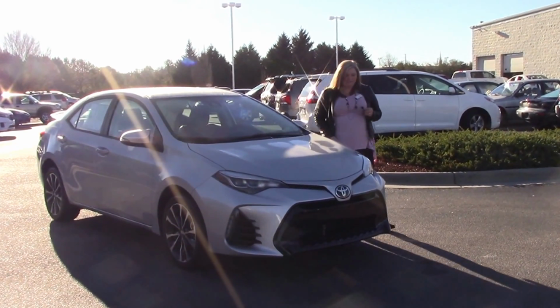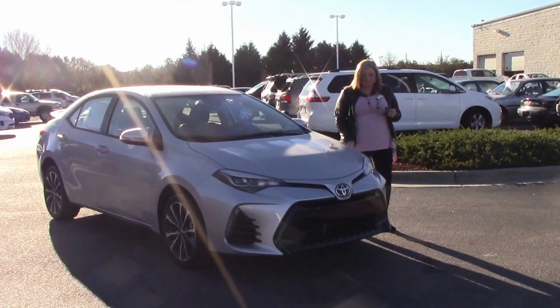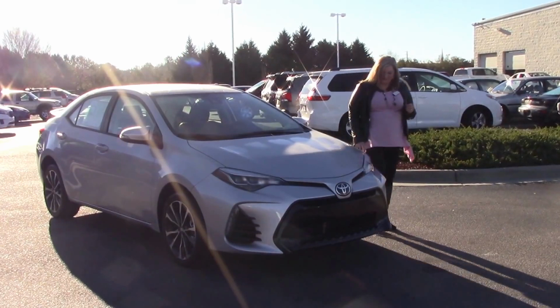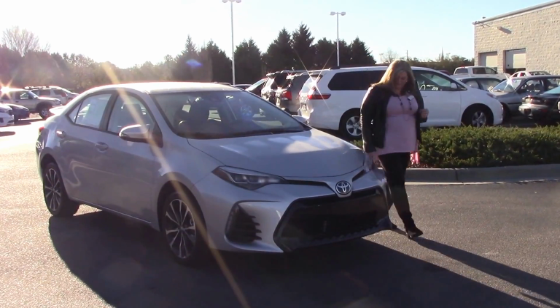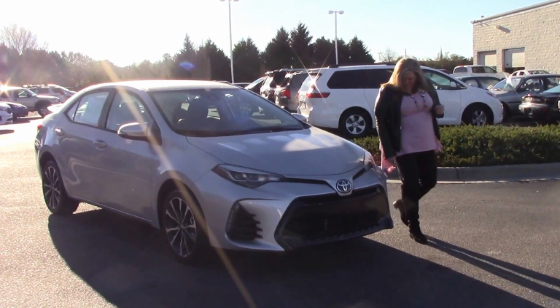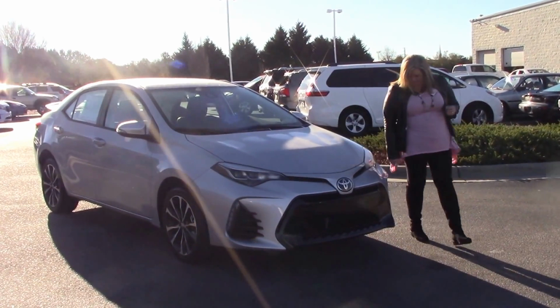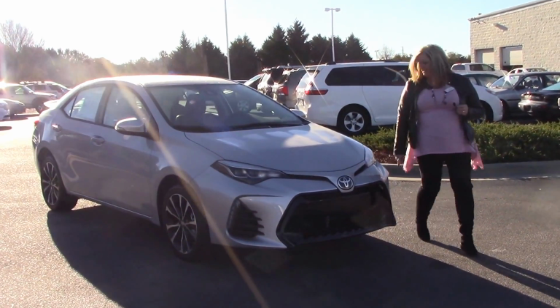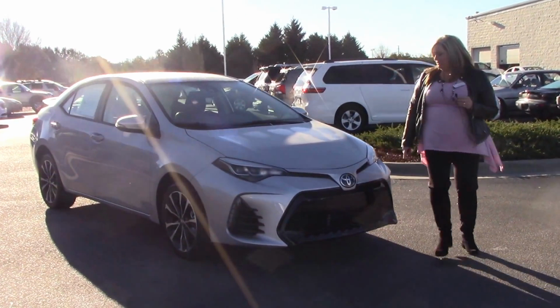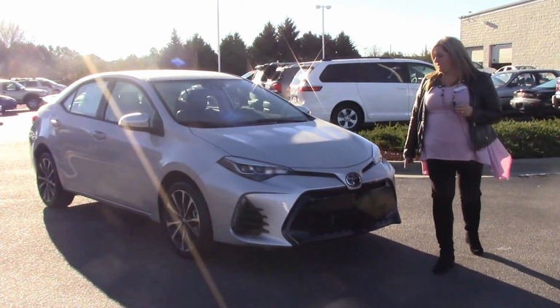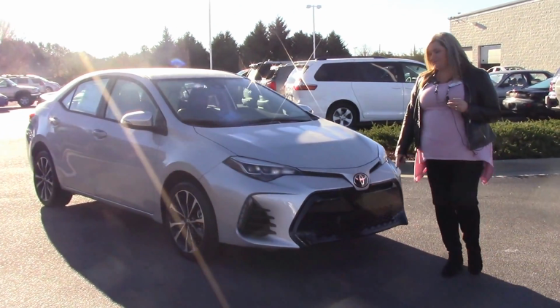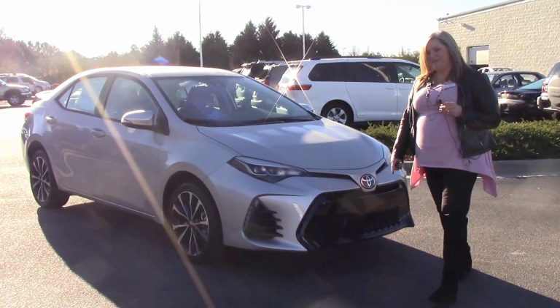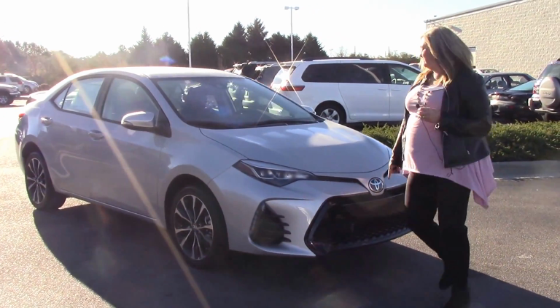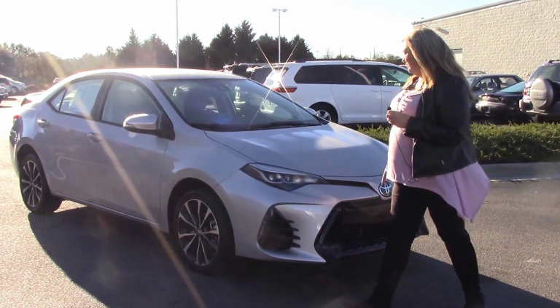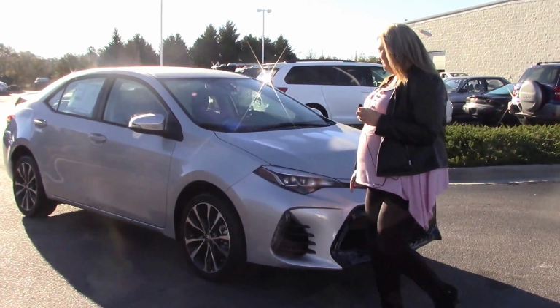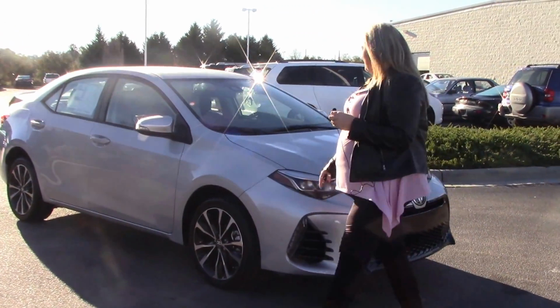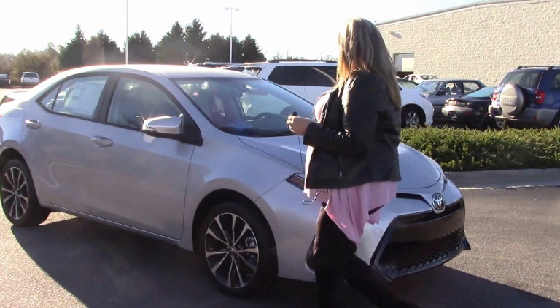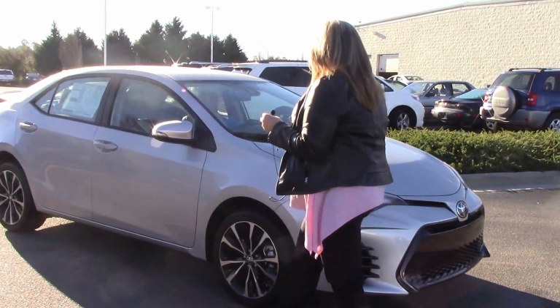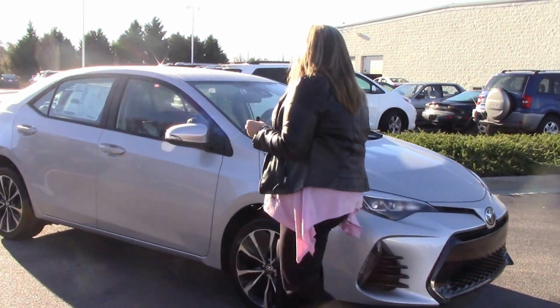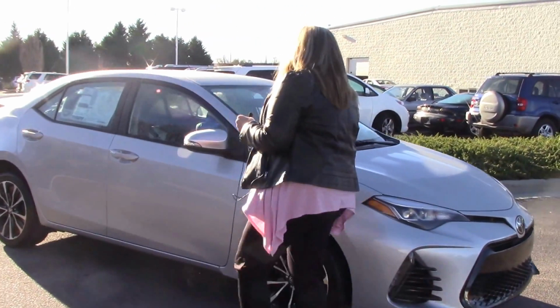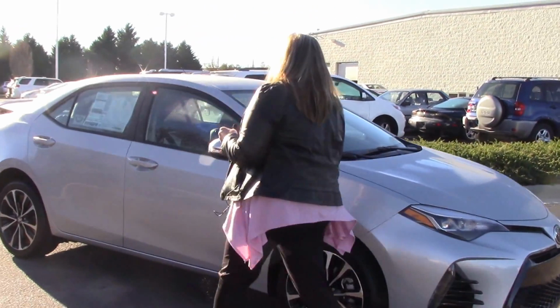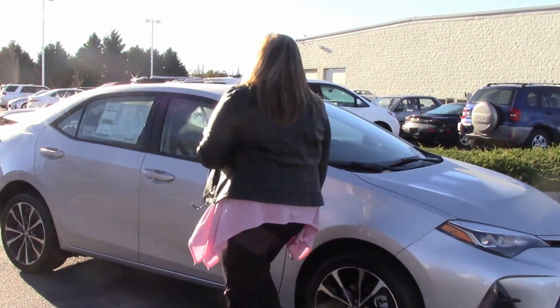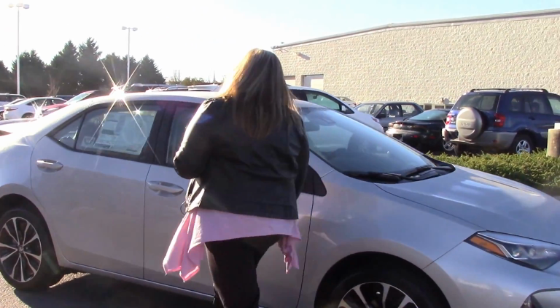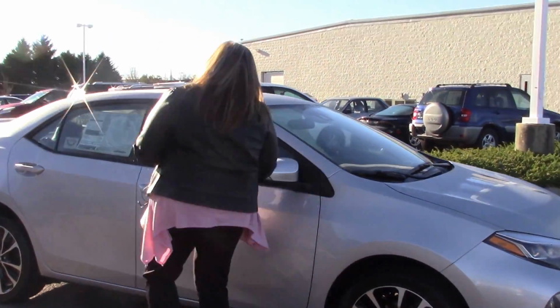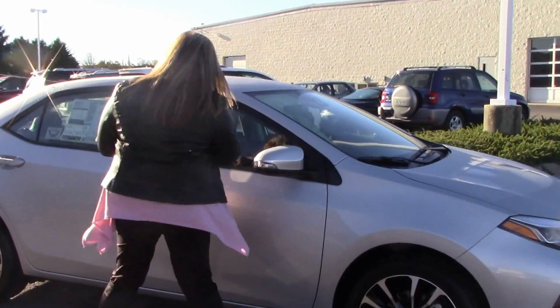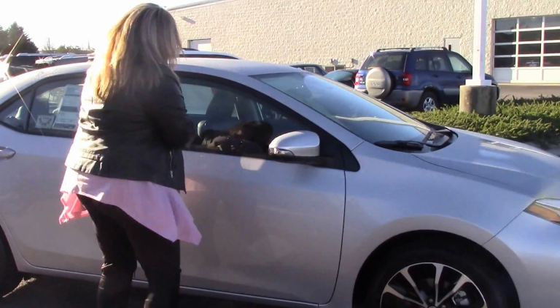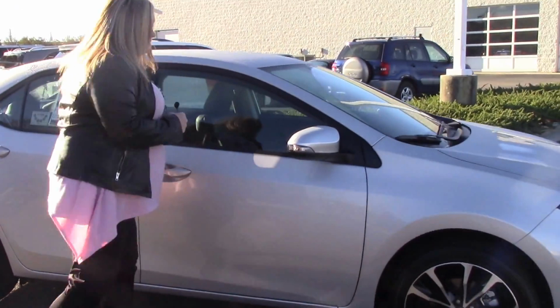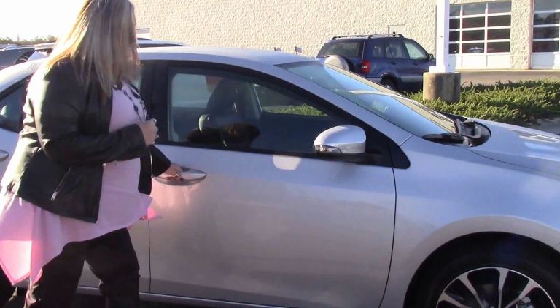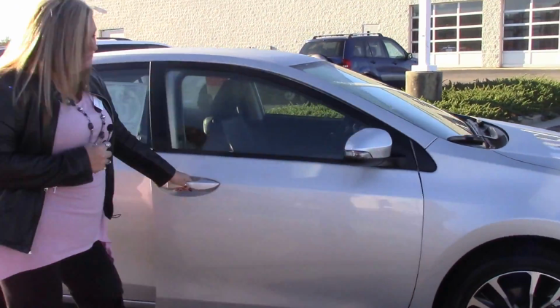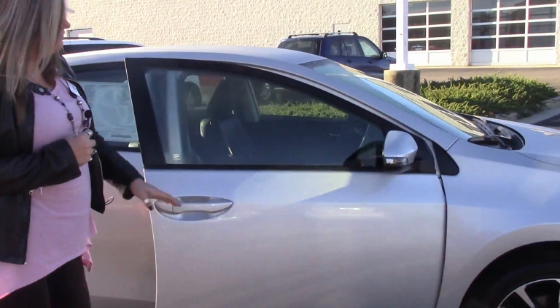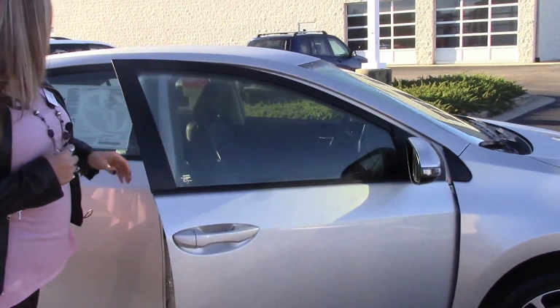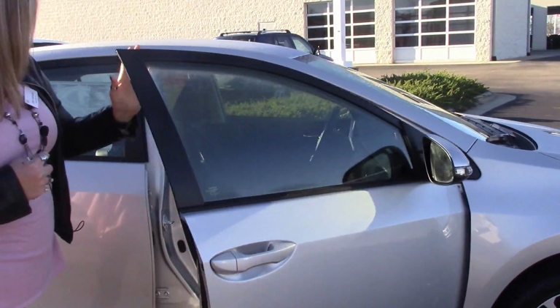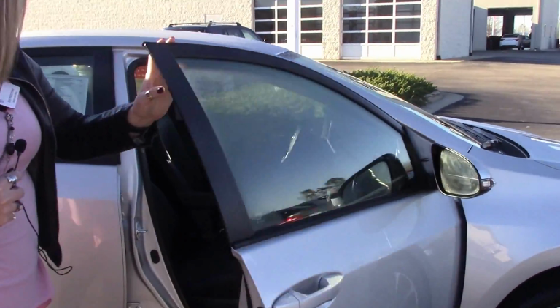As you come around, we do have our daytime running lights on this nice vehicle. We do have our 17-inch wheels.